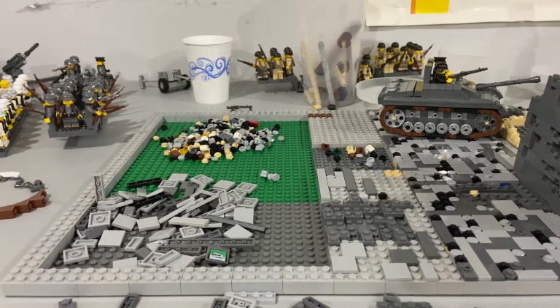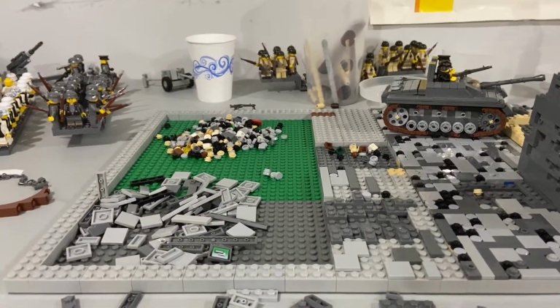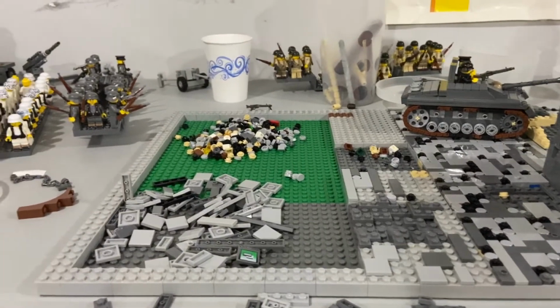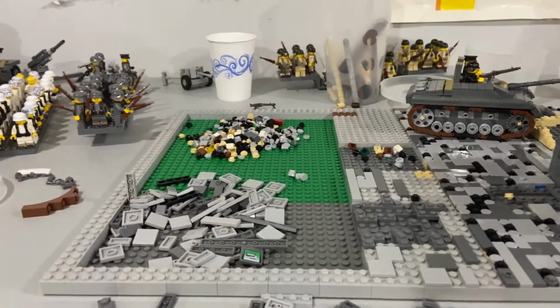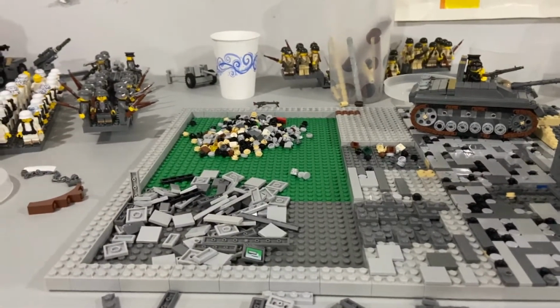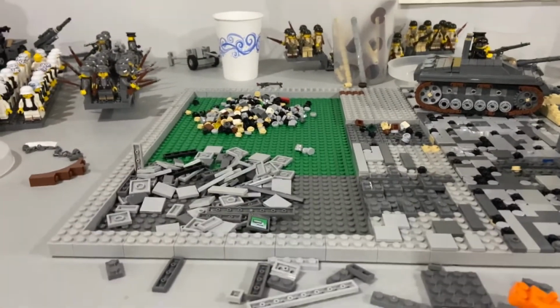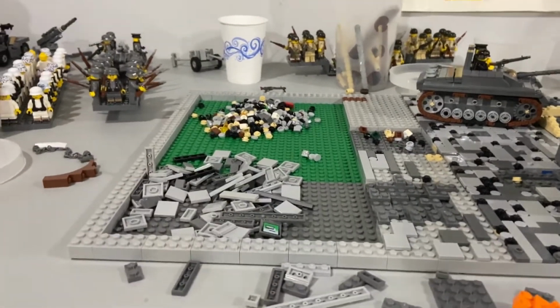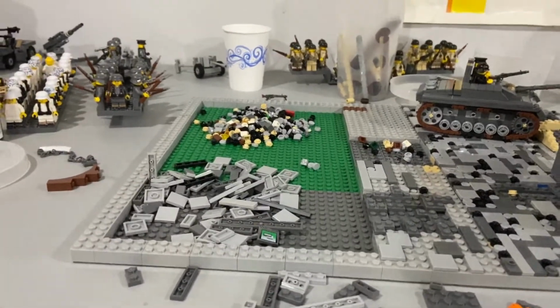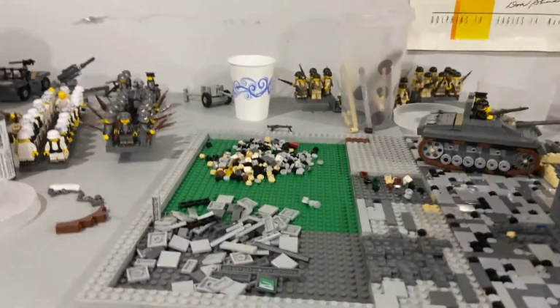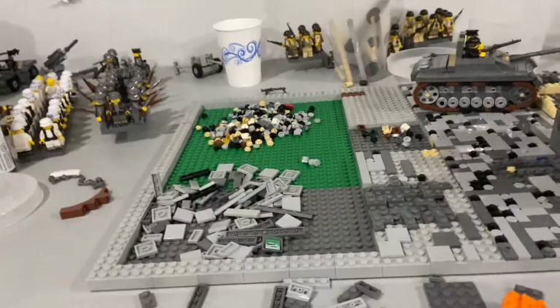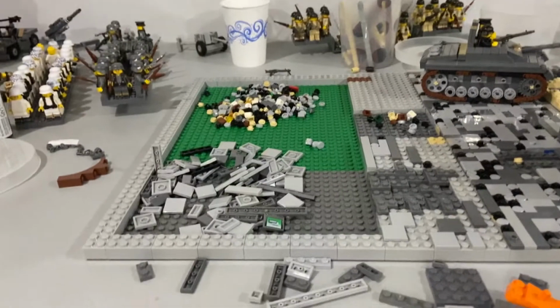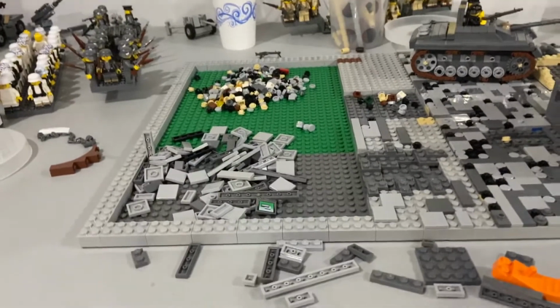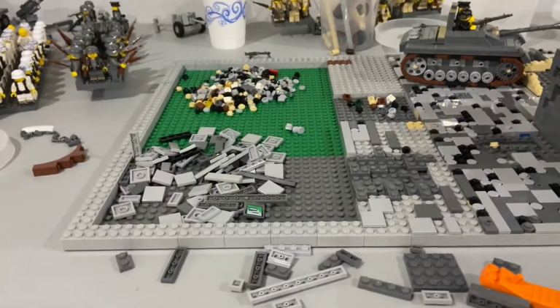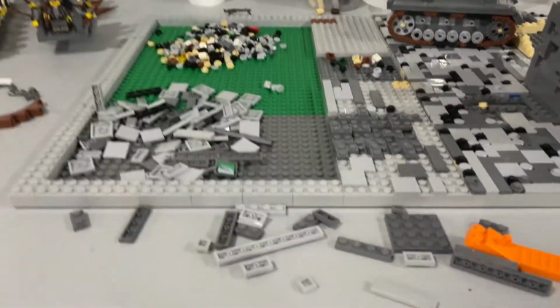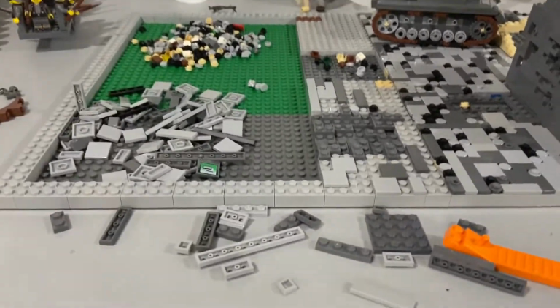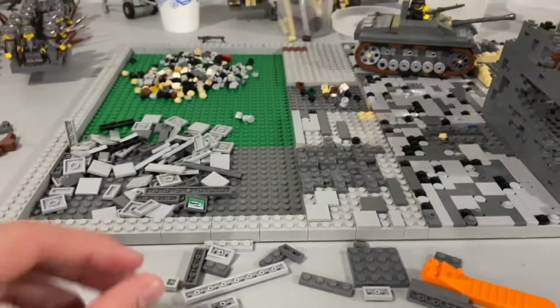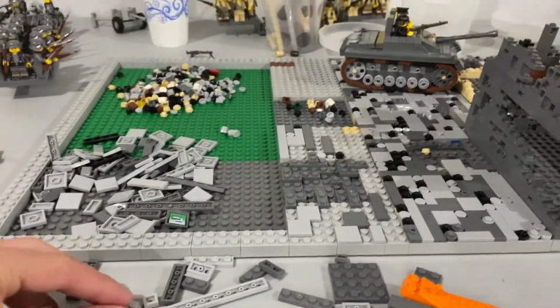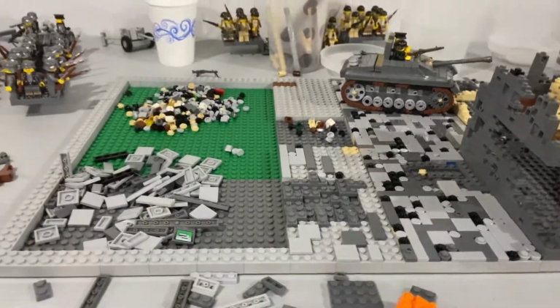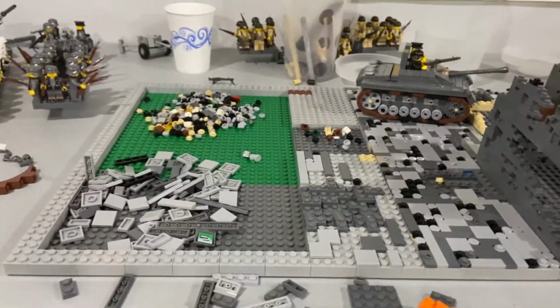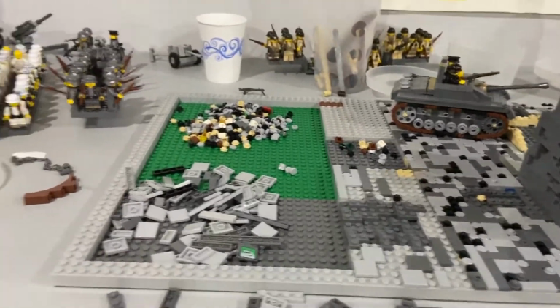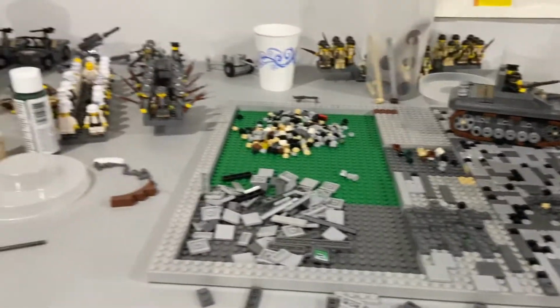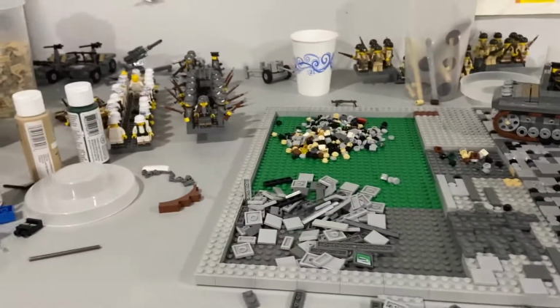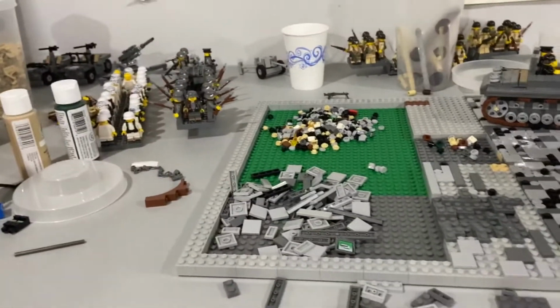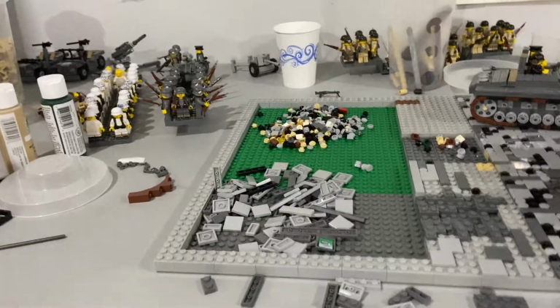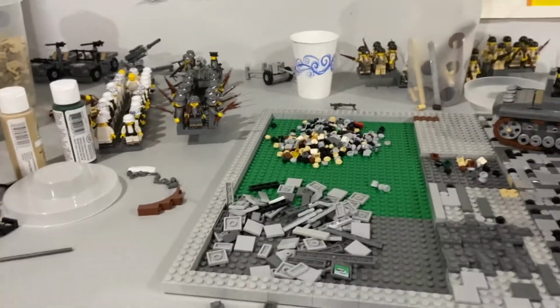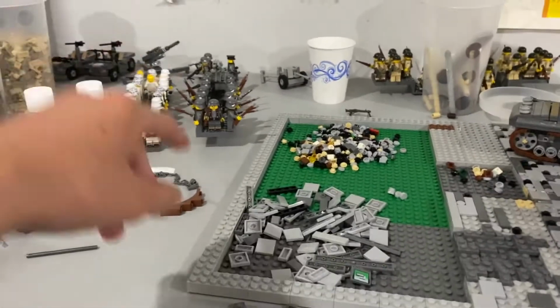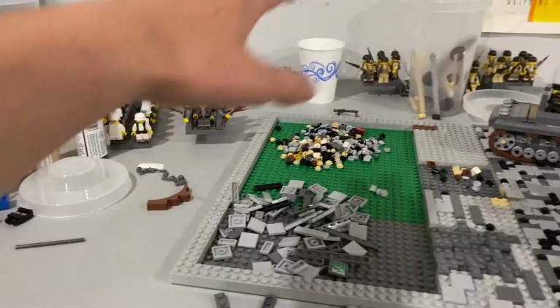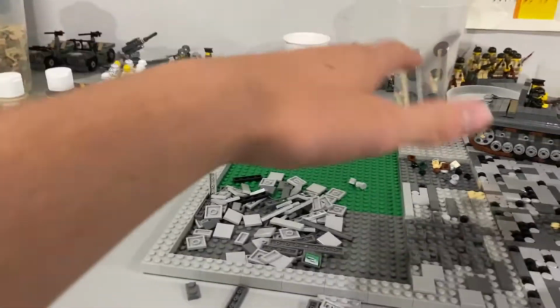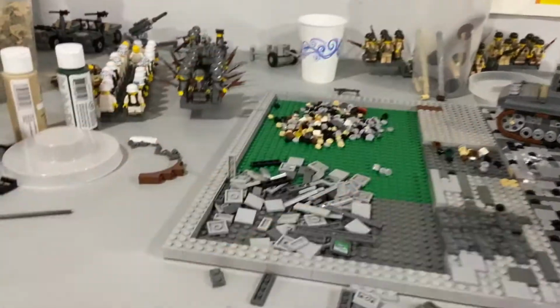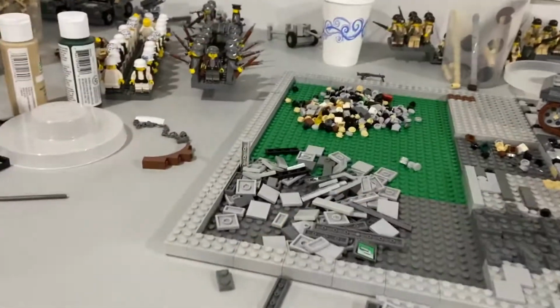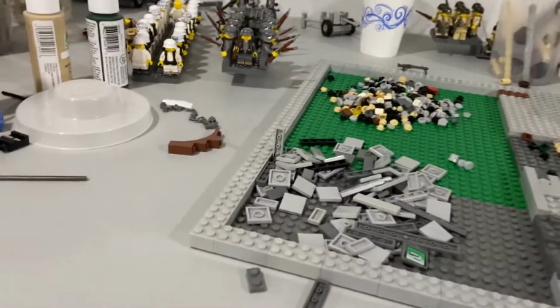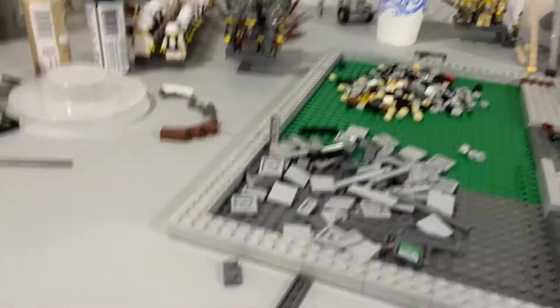Hey, what's going on guys, it's Mock with Frosty here. I took a two-month hiatus and switched my name. I was just ordering pieces and getting stuff done, so I have a bunch of new figures and pieces.